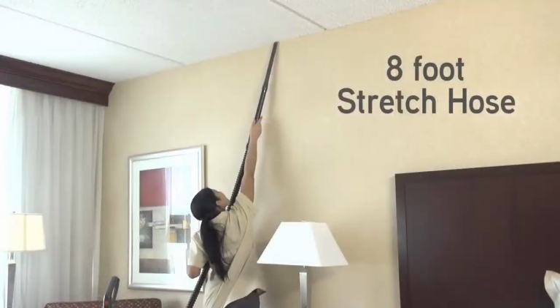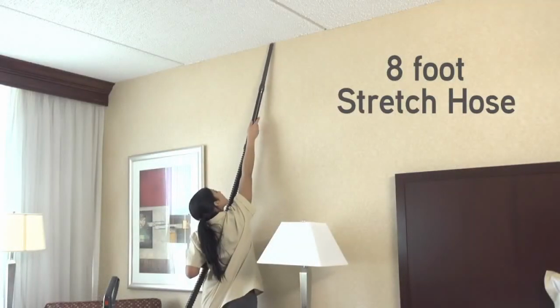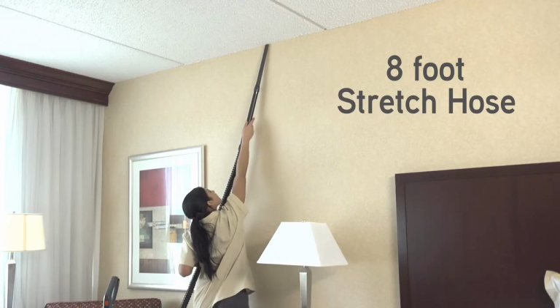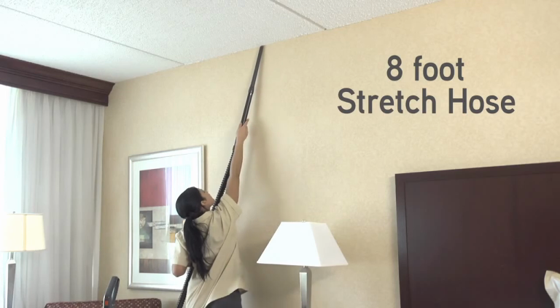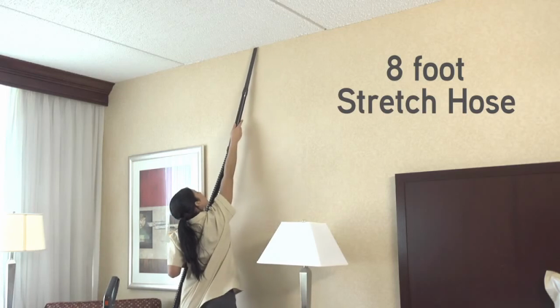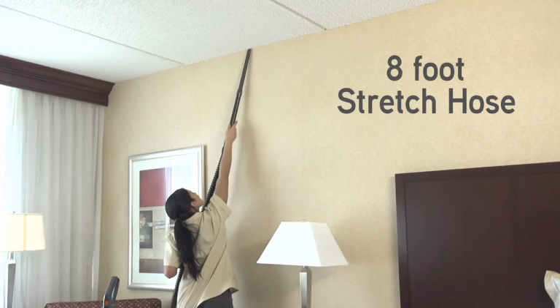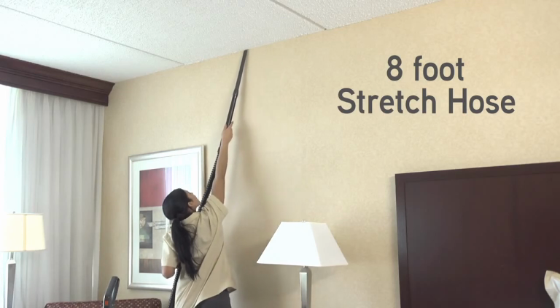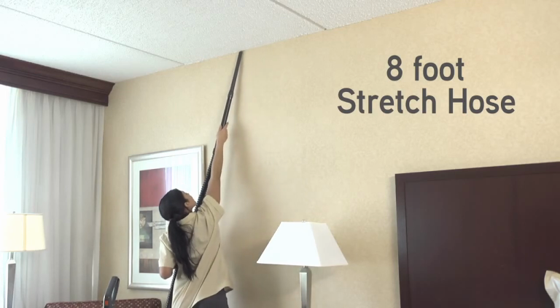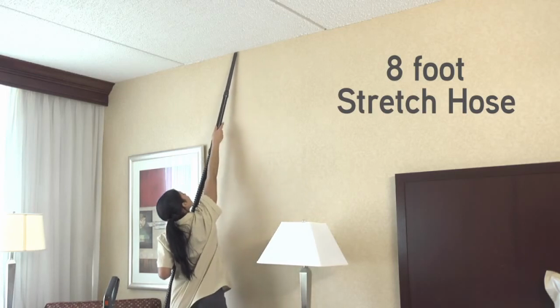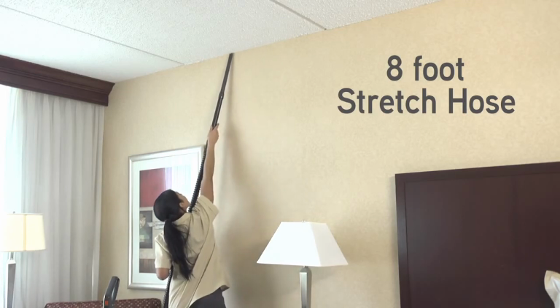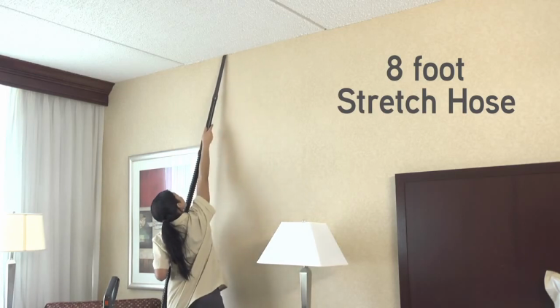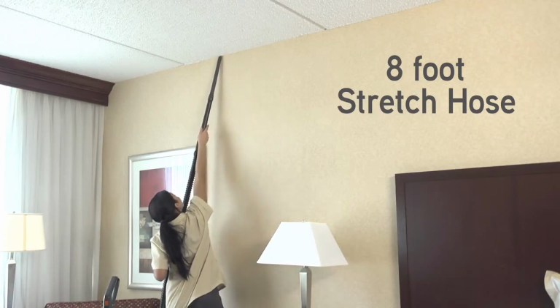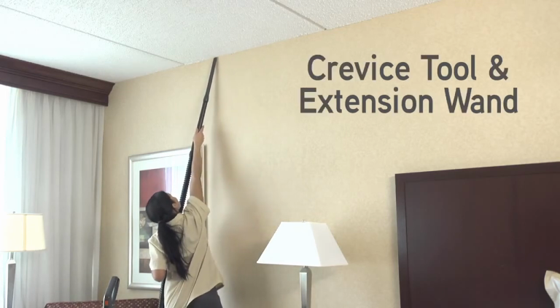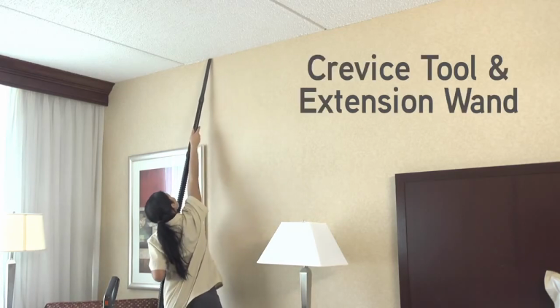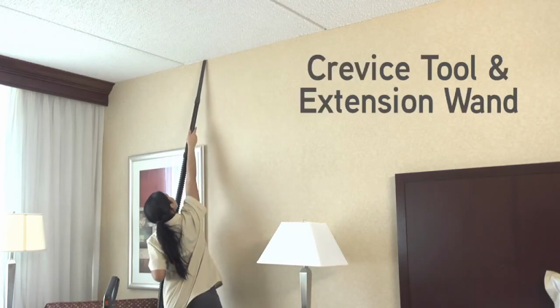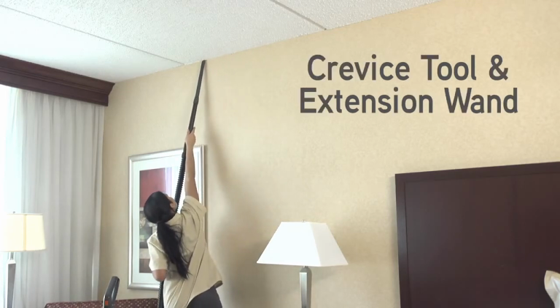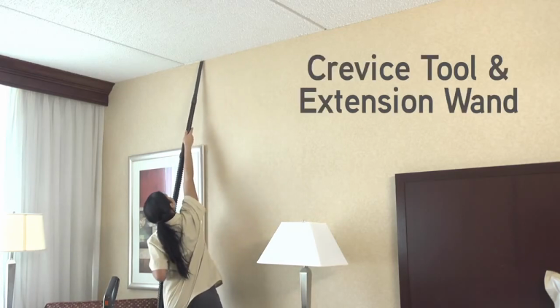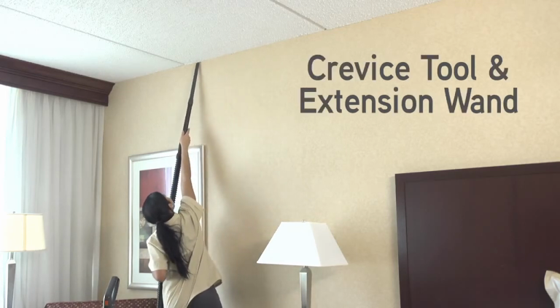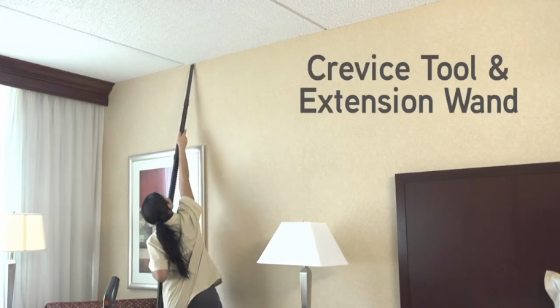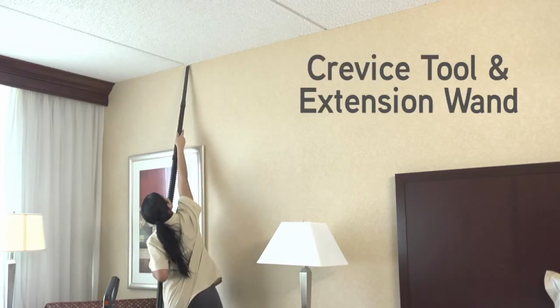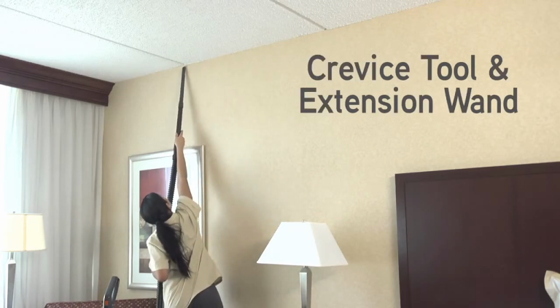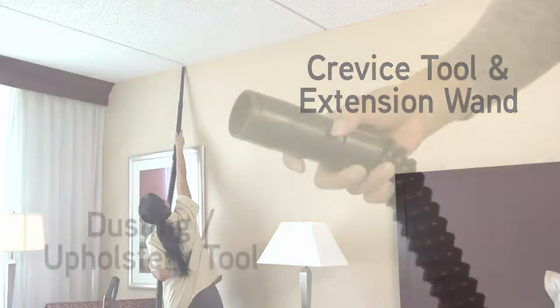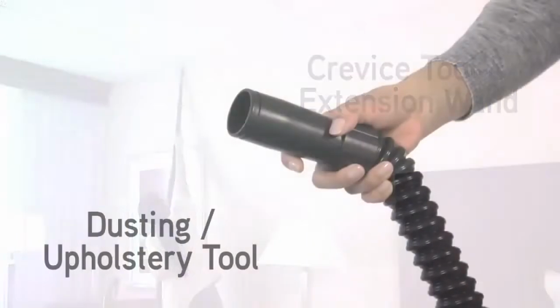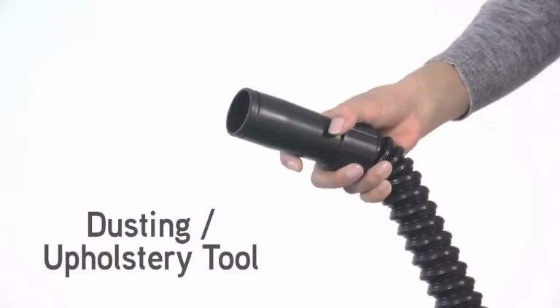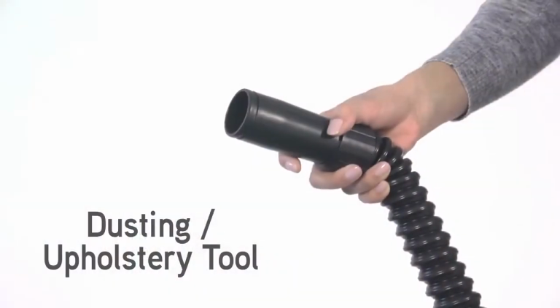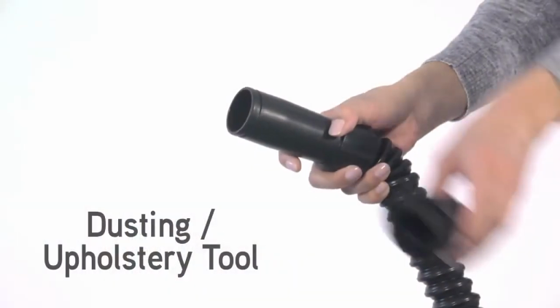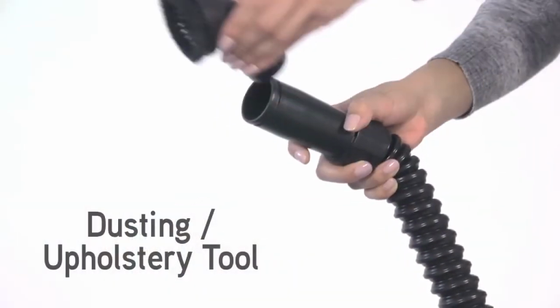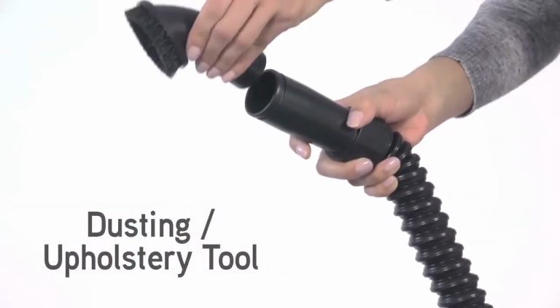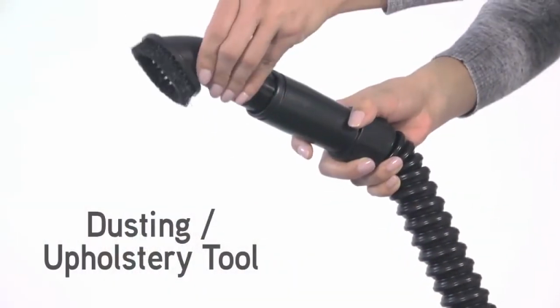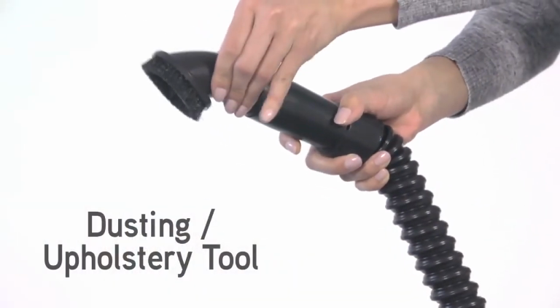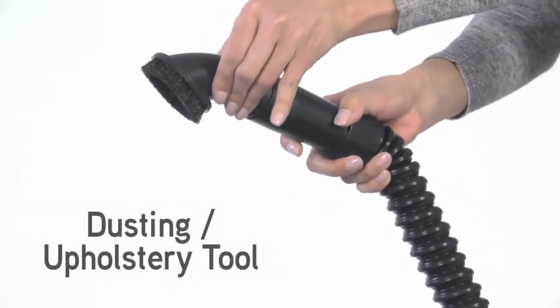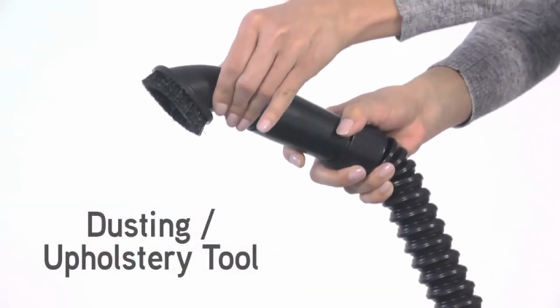On-board tools include an eight-foot stretch hose, crevice tool, extension wand, and a combination dusting upholstery tool.